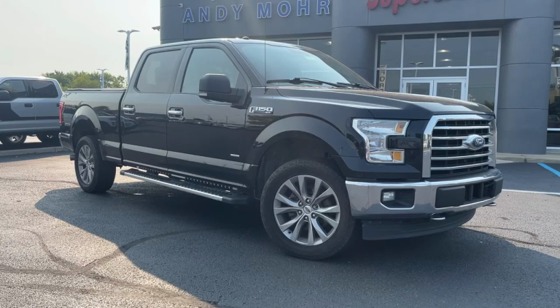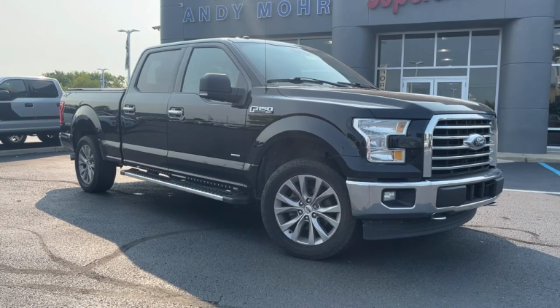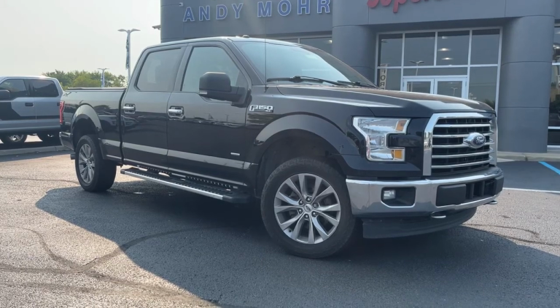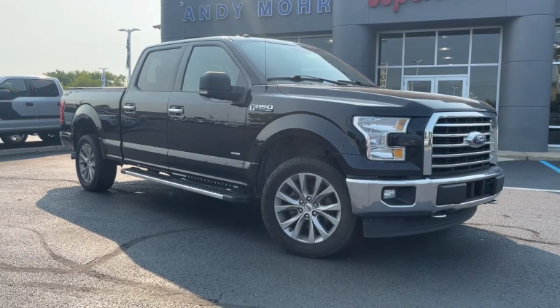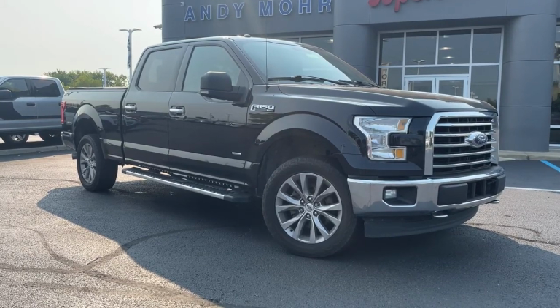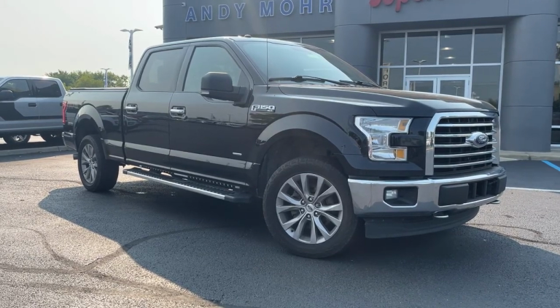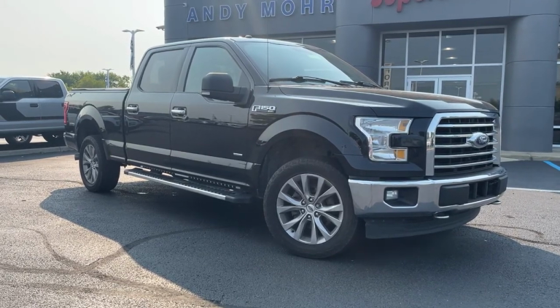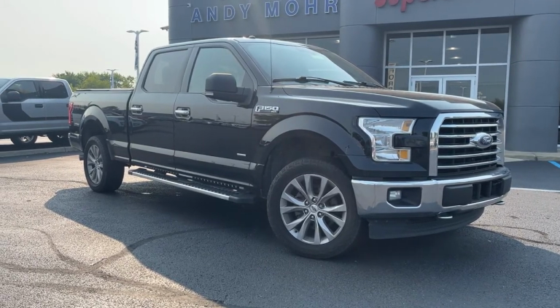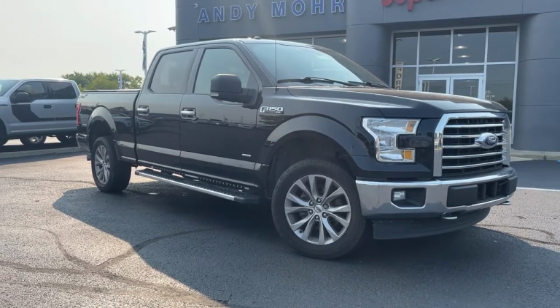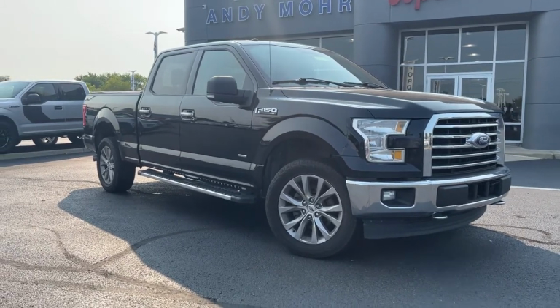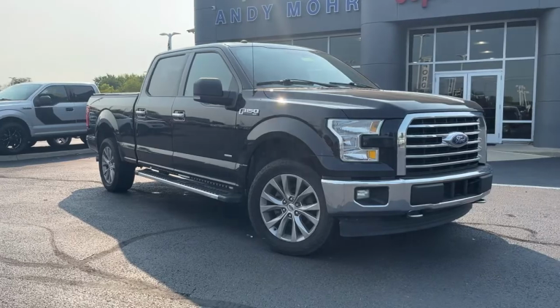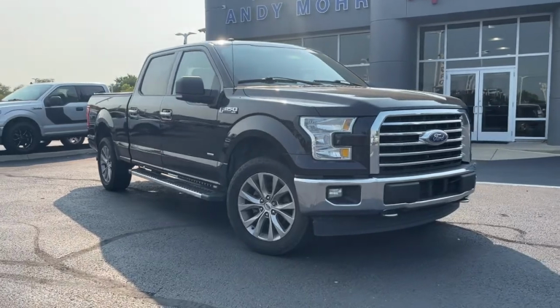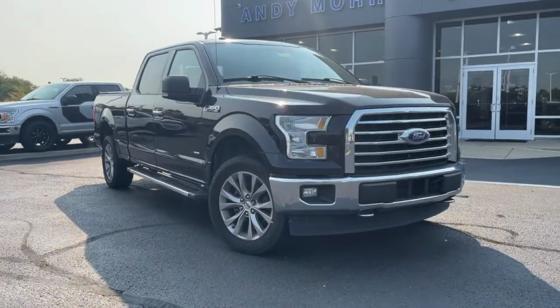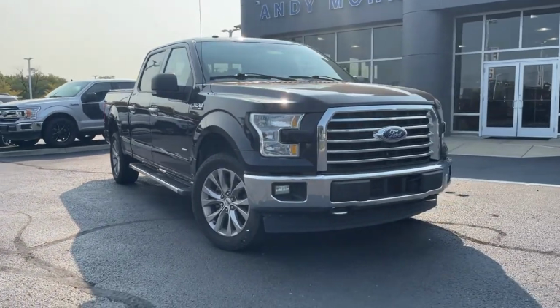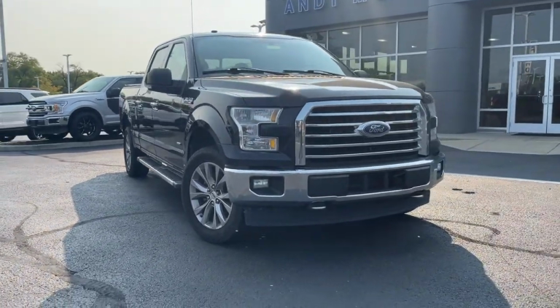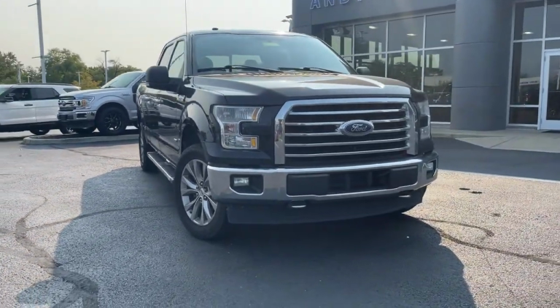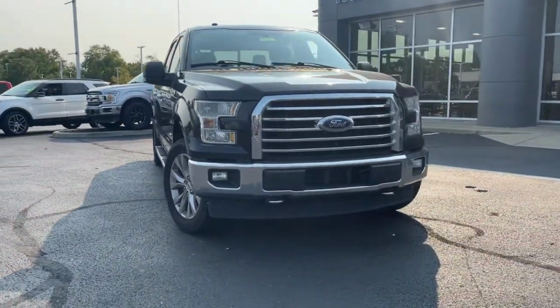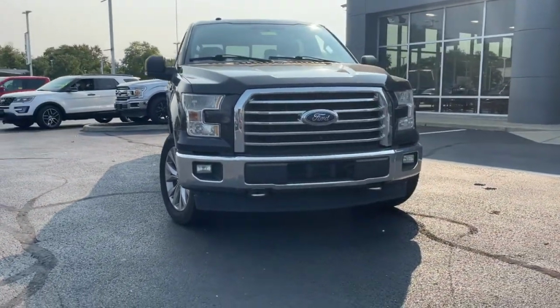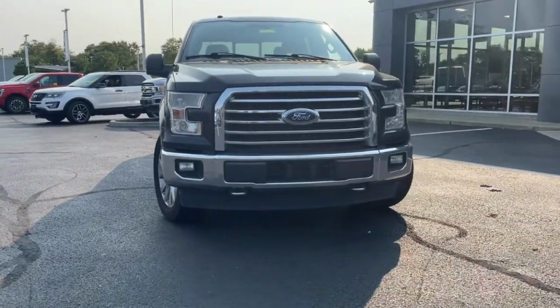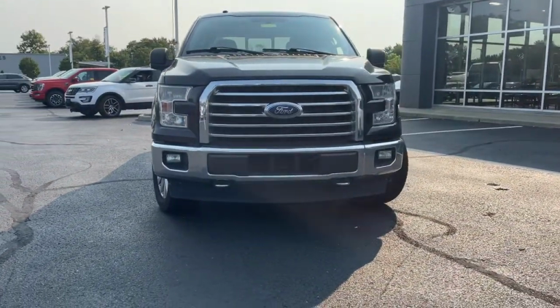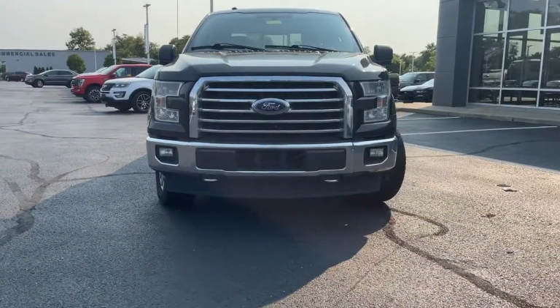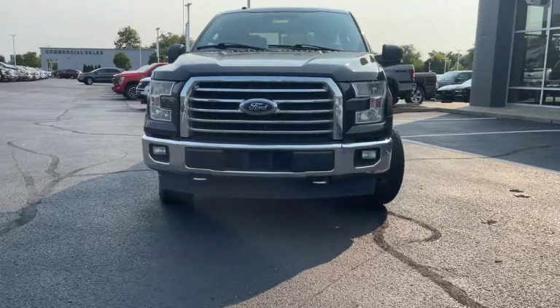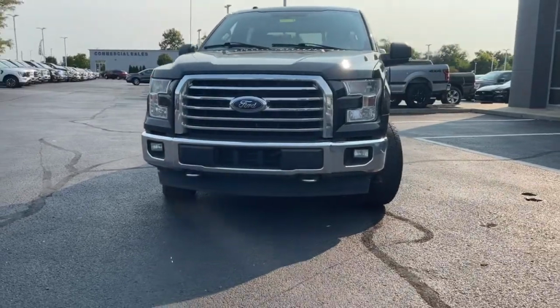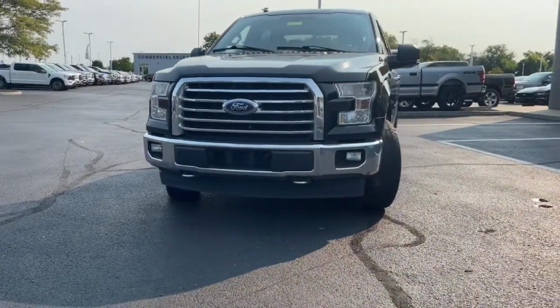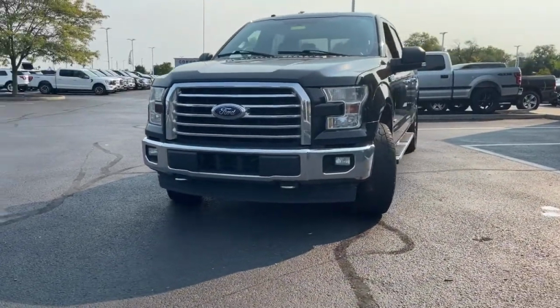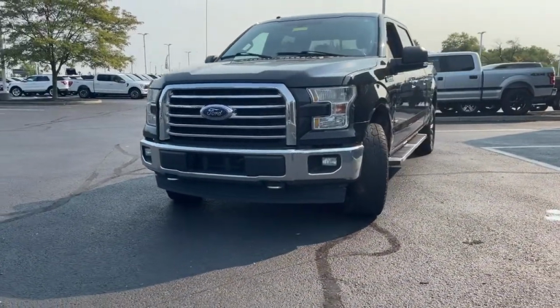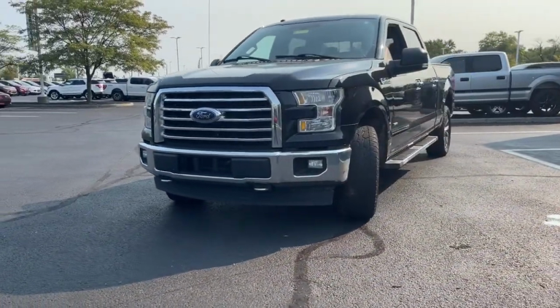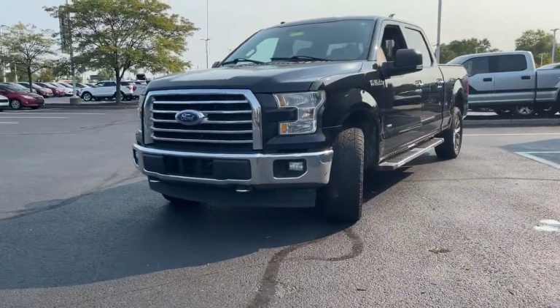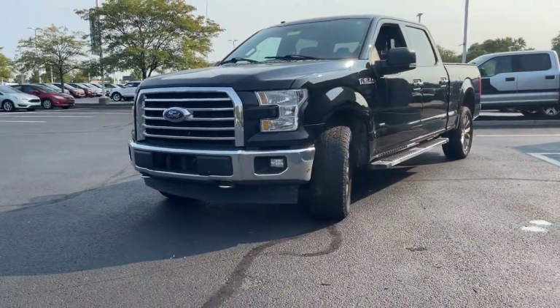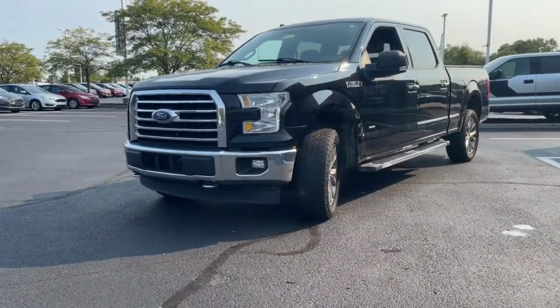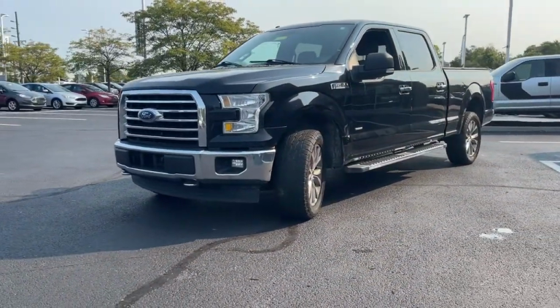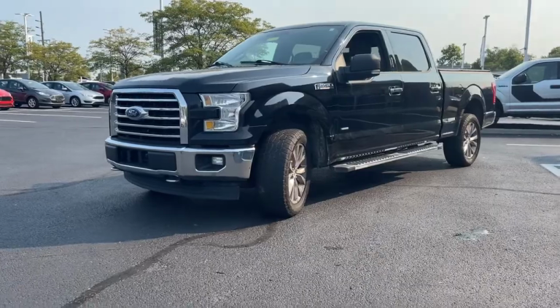Hop into the 2017 Ford F-150. This vehicle still has fewer than 50,000 miles on the clock, so it won't last long. Enjoy a new level of ease and confidence, whether at work or play, when you're in this F-150.